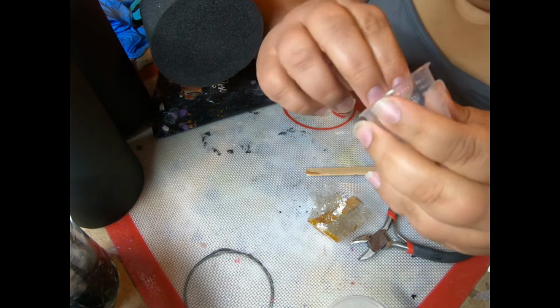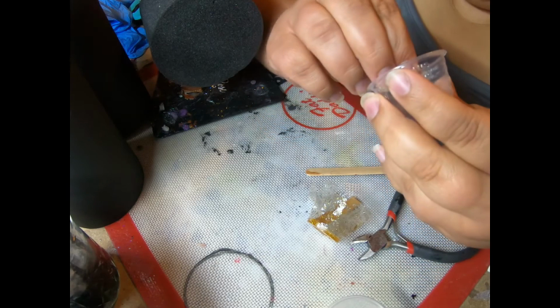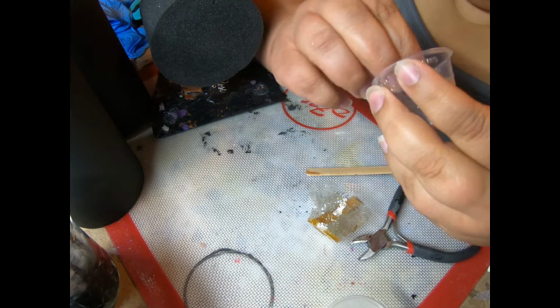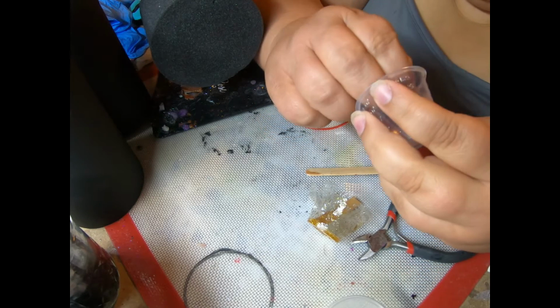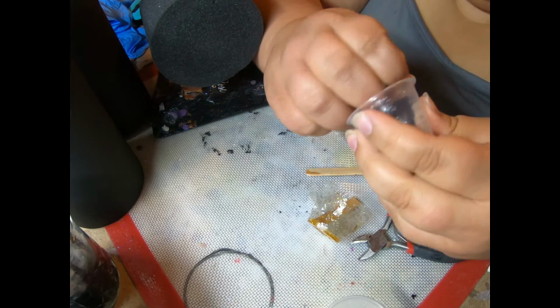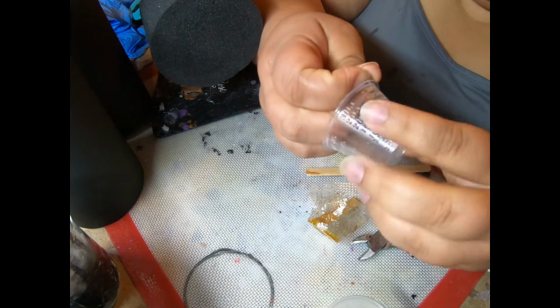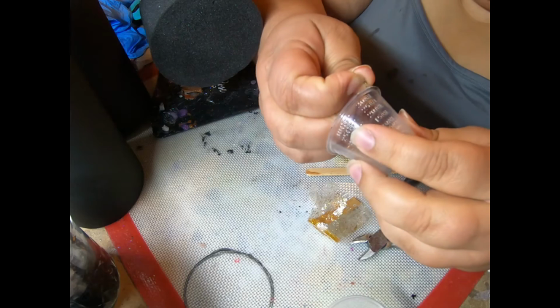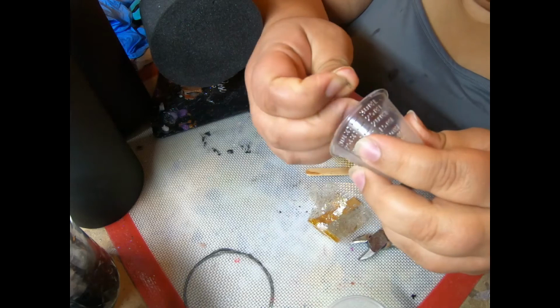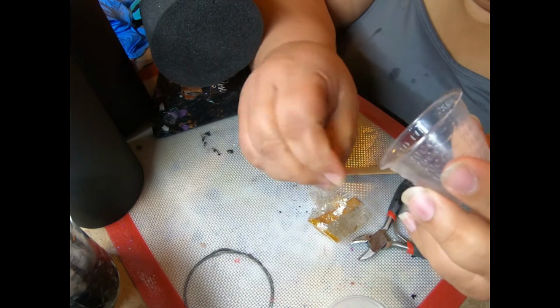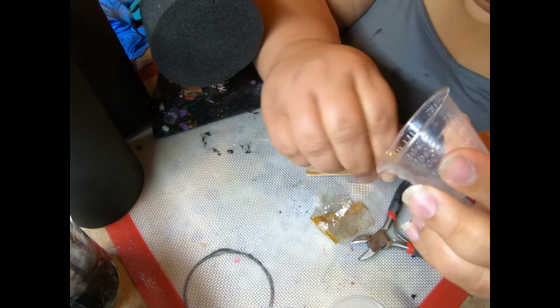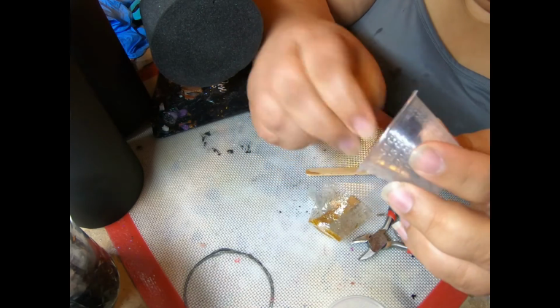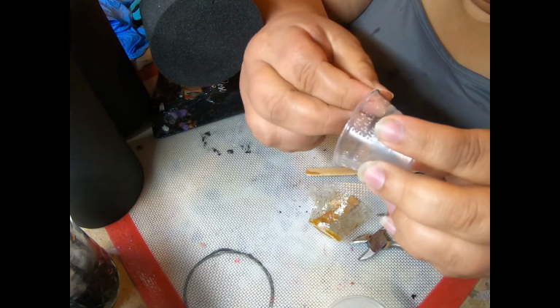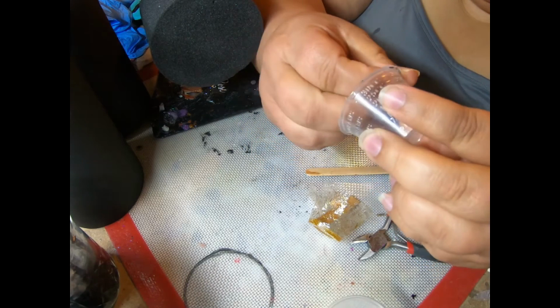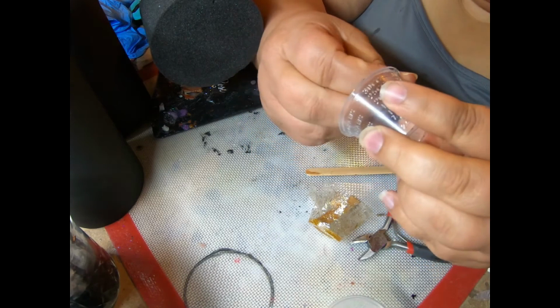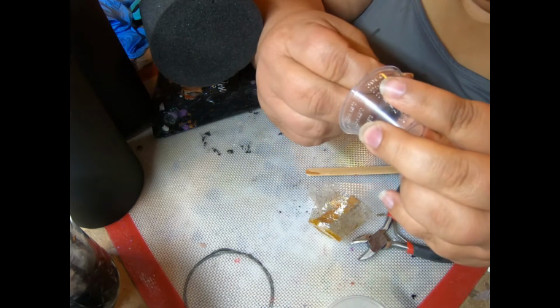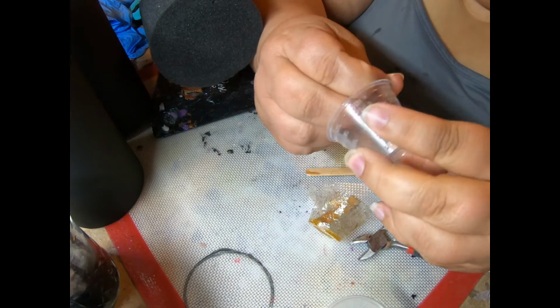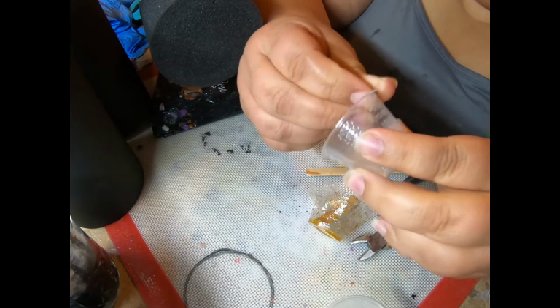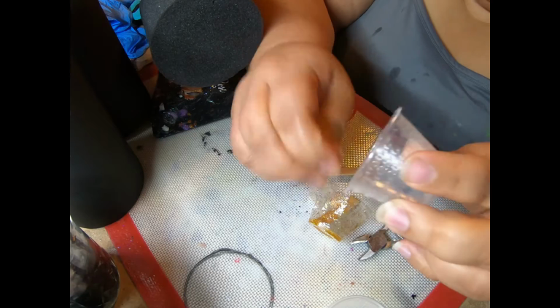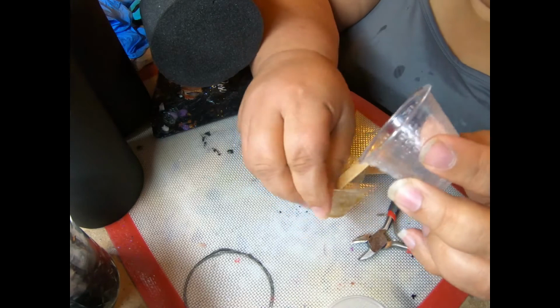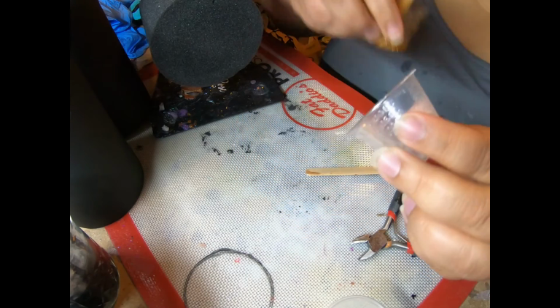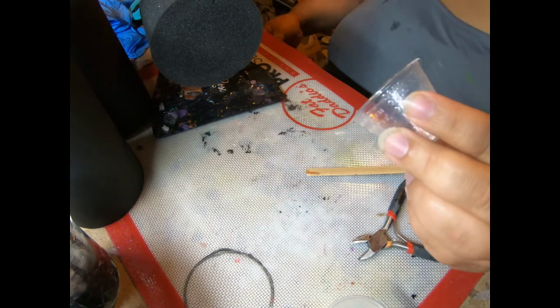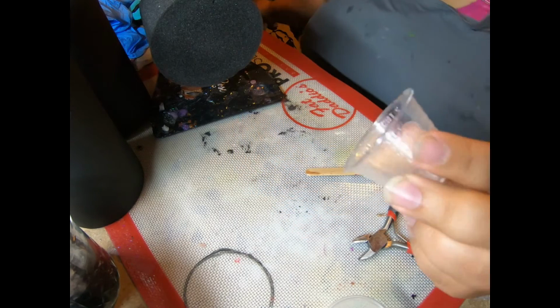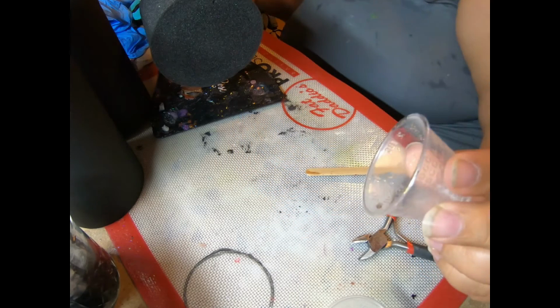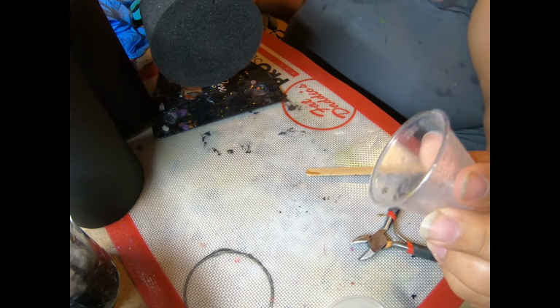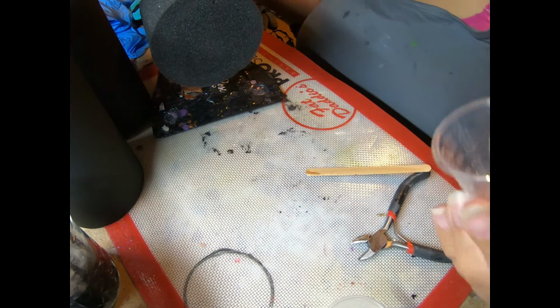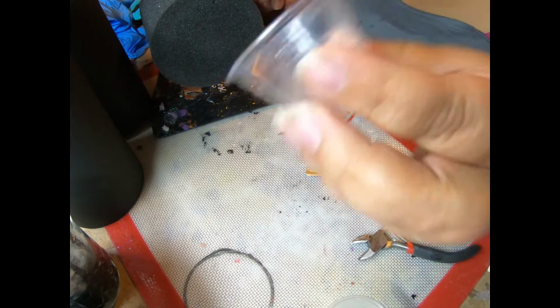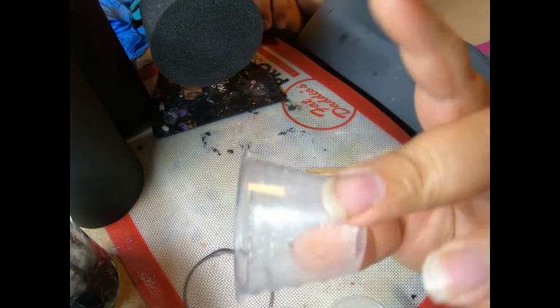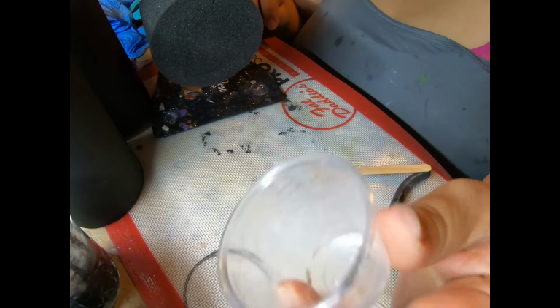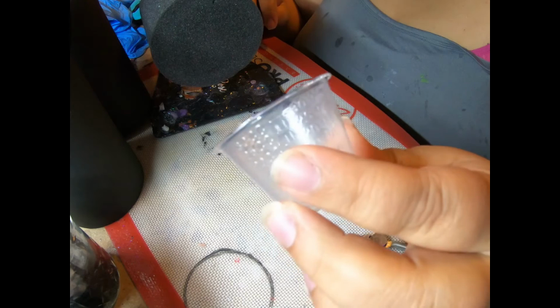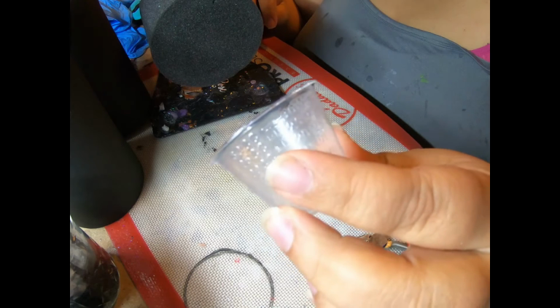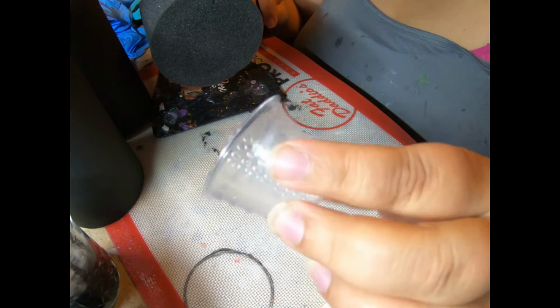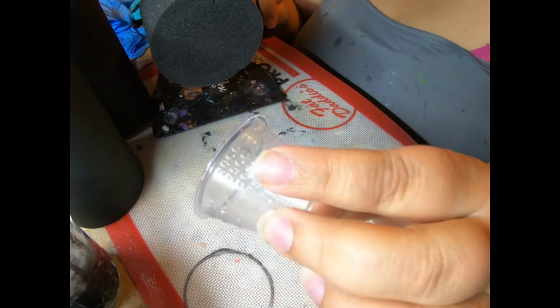If you have little pieces stuck to the rim — not the end of the world, because that's not going to affect how we measure. You can use masking tape or scotch tape to clean out the inside and get those extra pieces off. Then you've got a nice clean cup ready to be reused again.